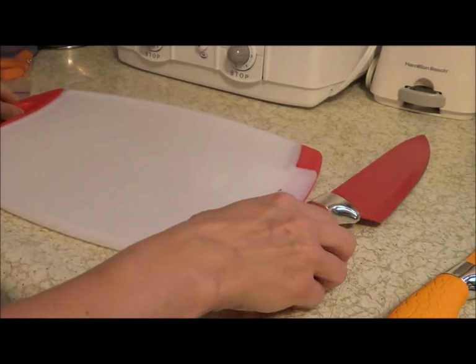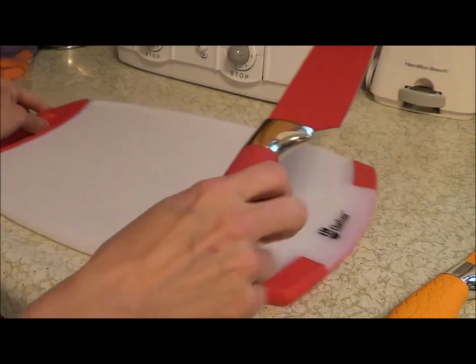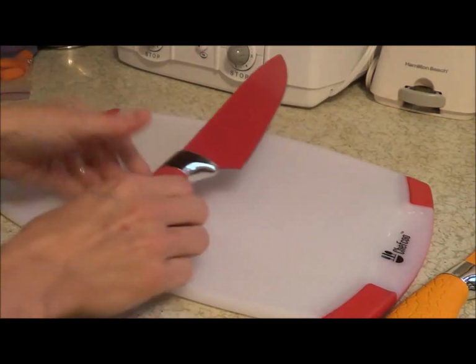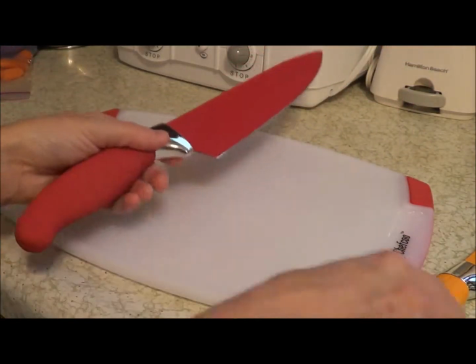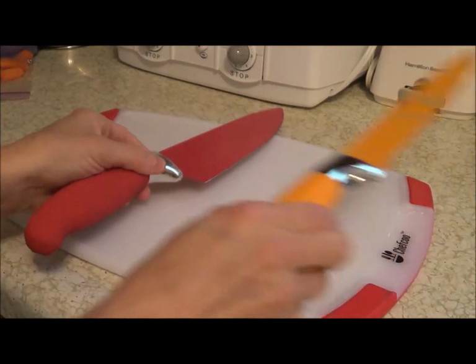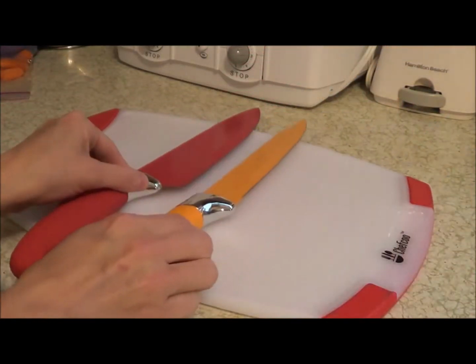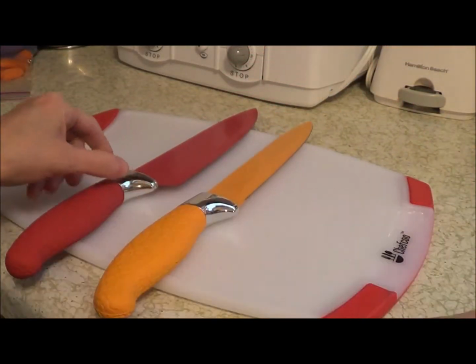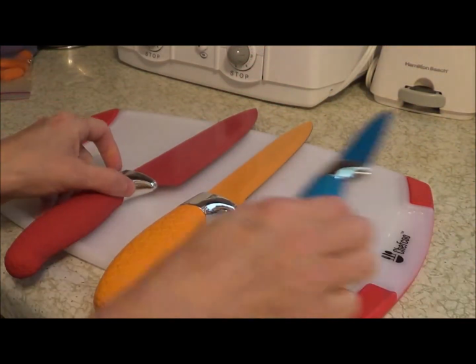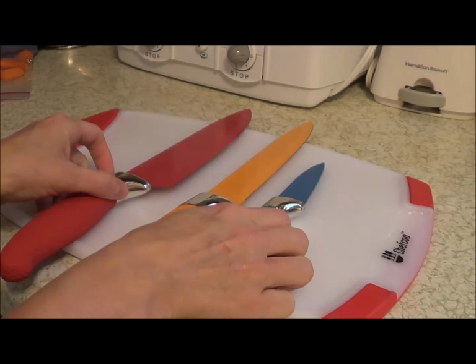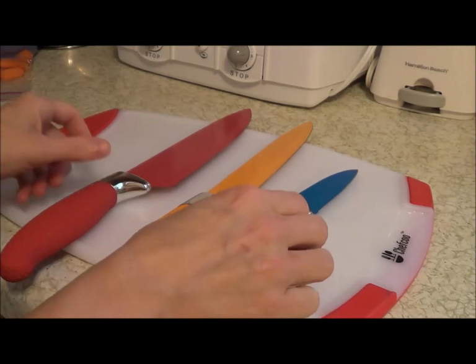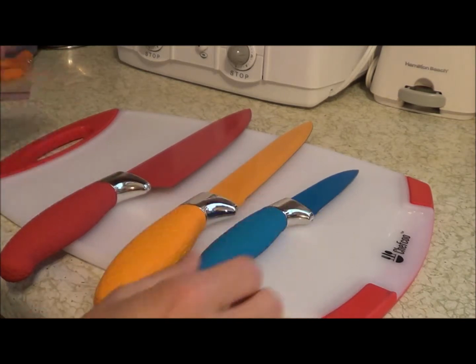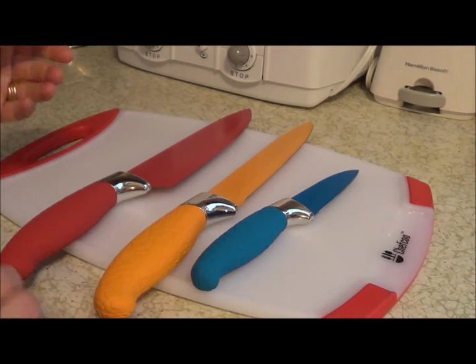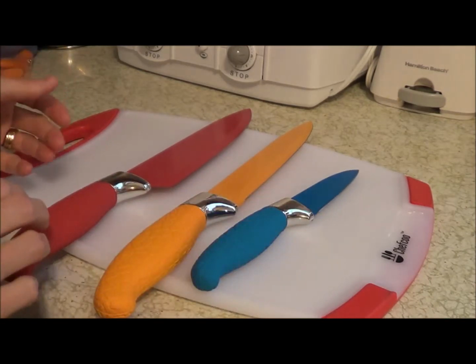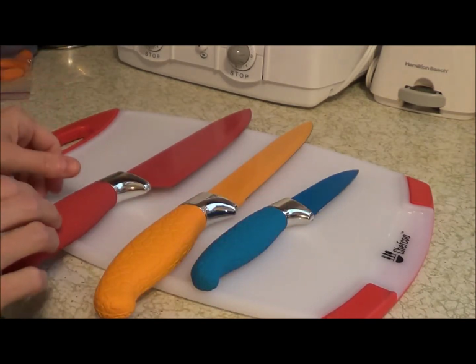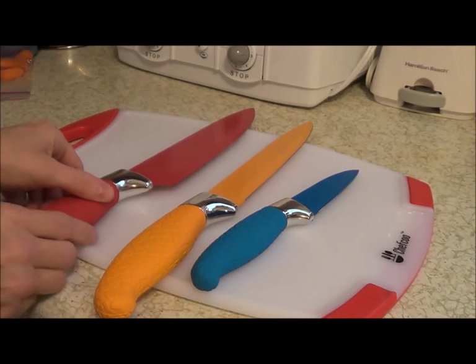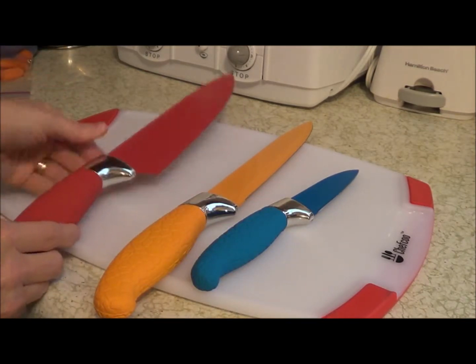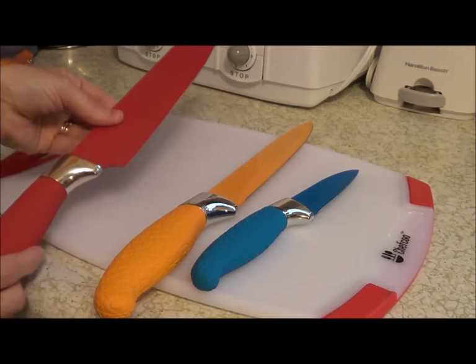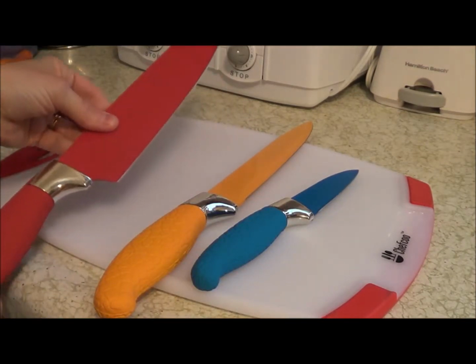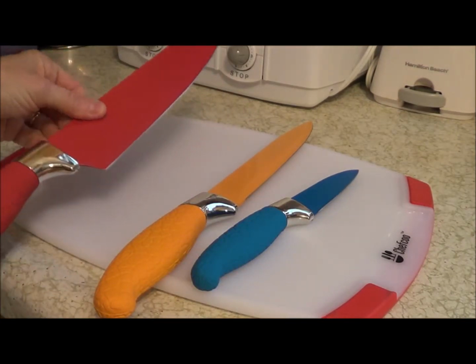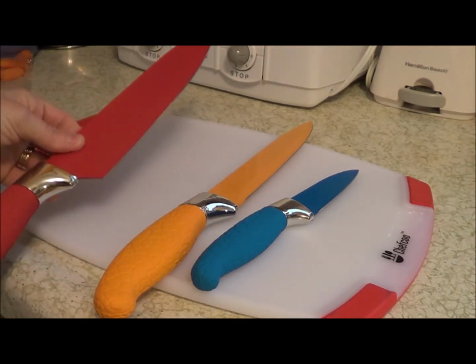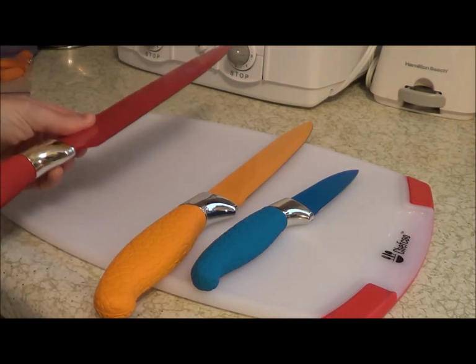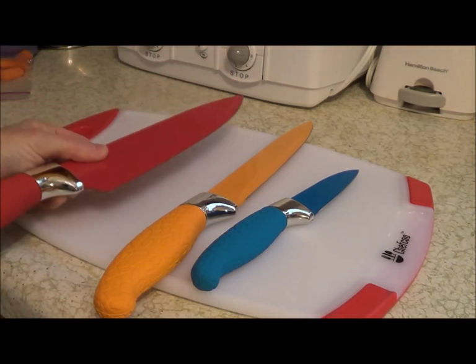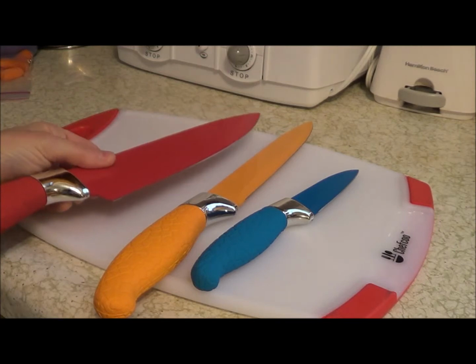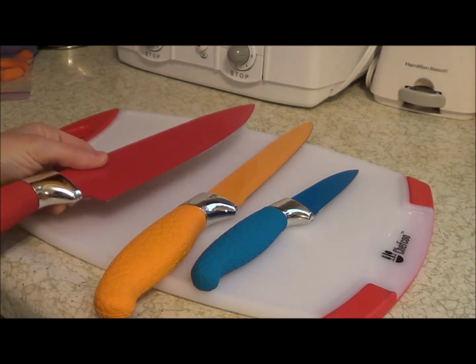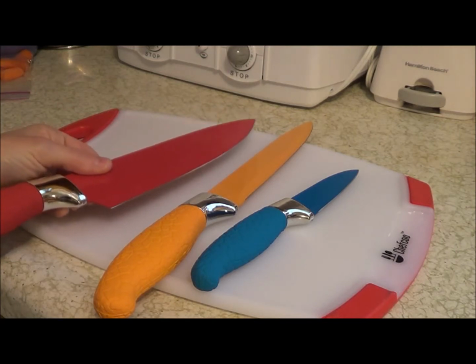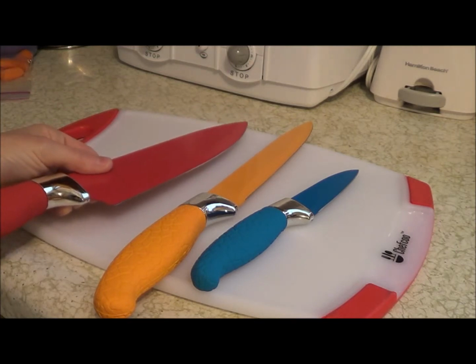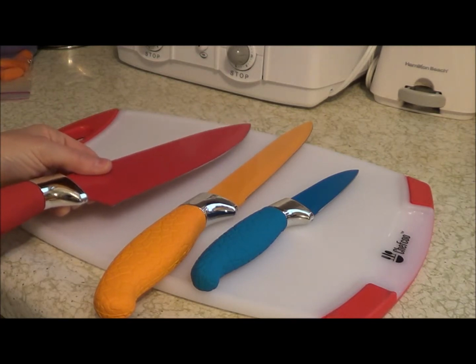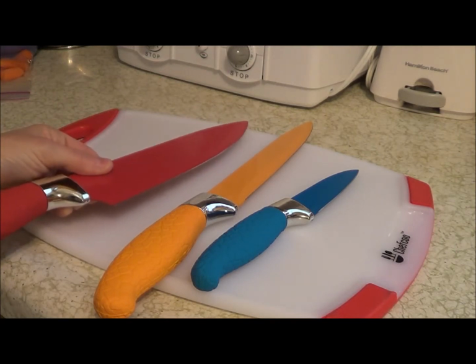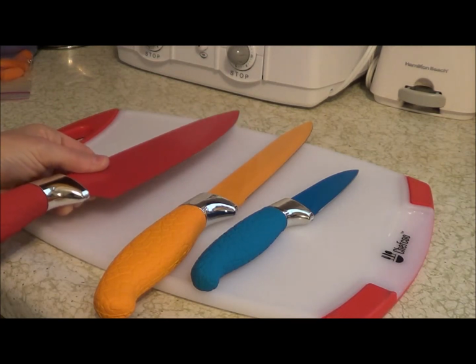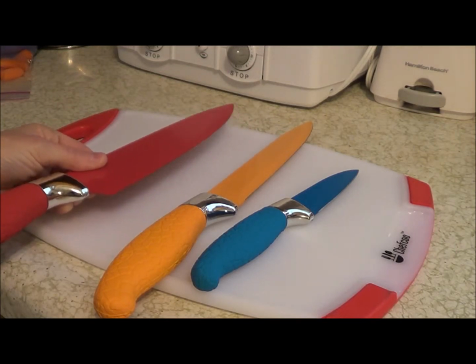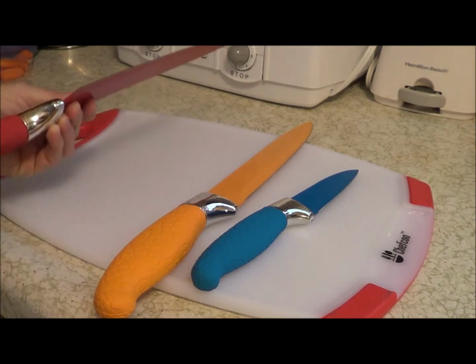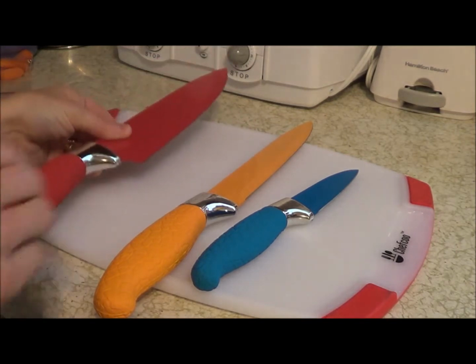The knives that come with it are three different sizes, and it's really nice to have a very large knife like this. I use this size knife a lot of times for things like cutting a cantaloupe or a watermelon.